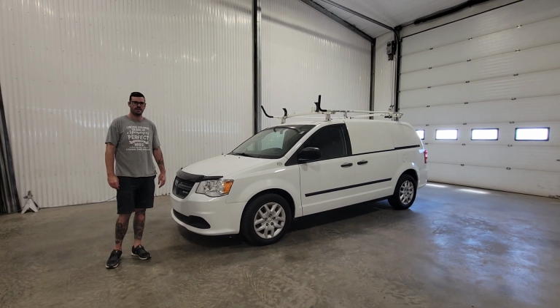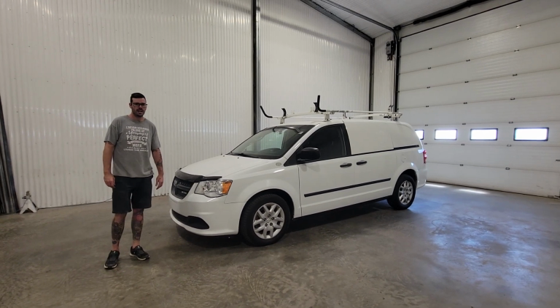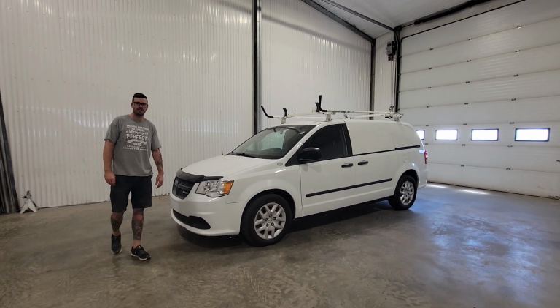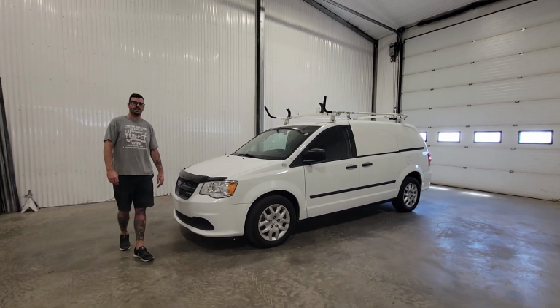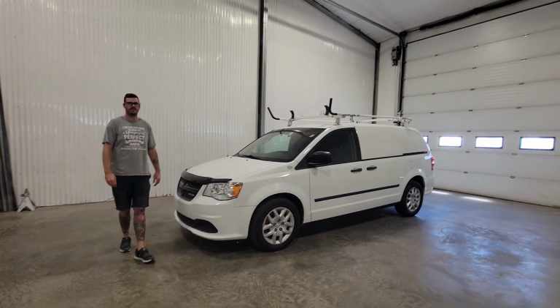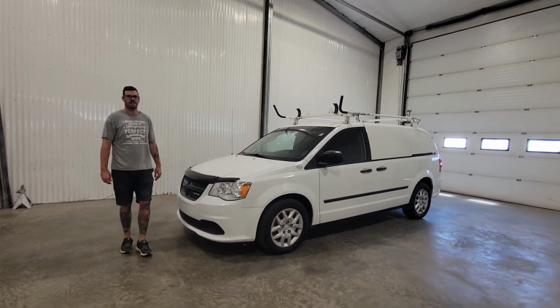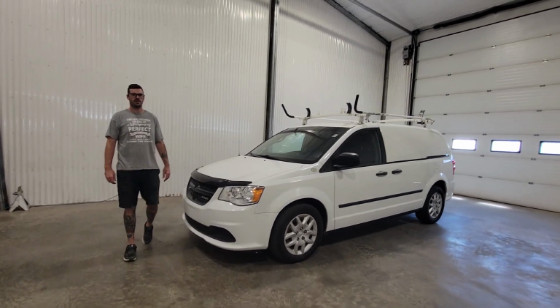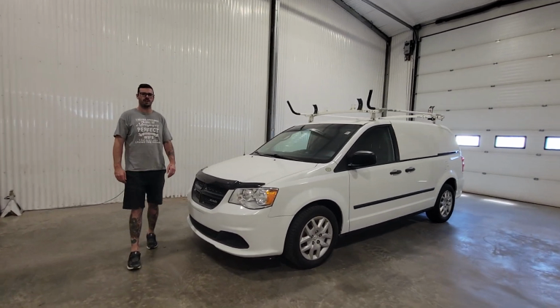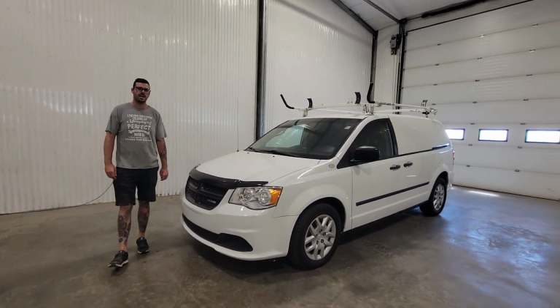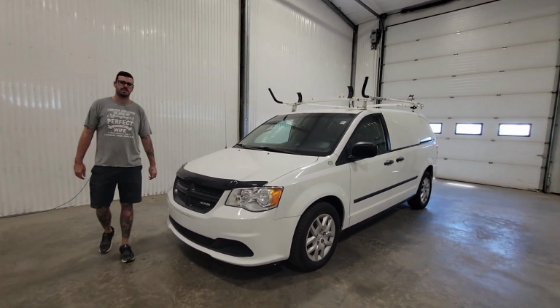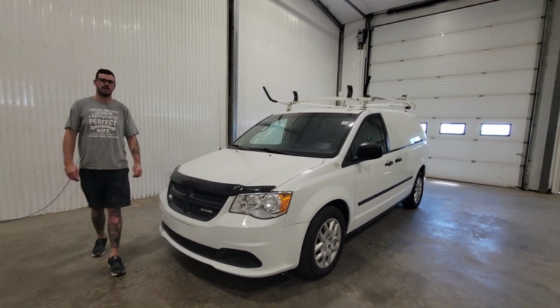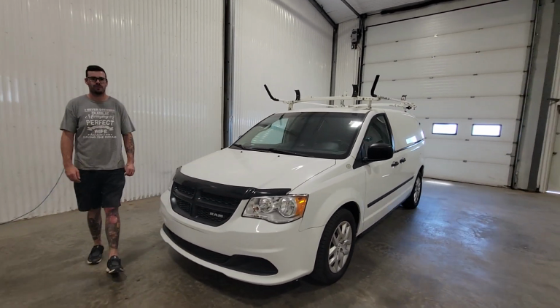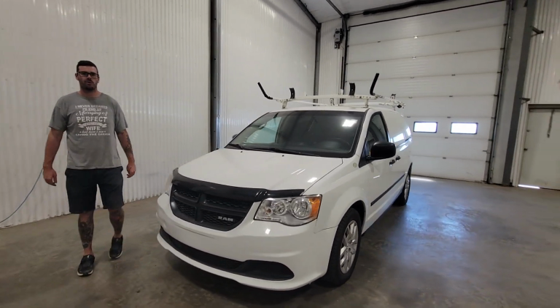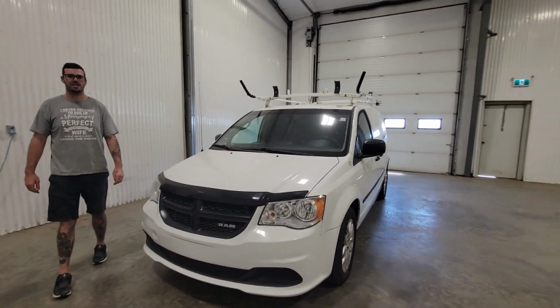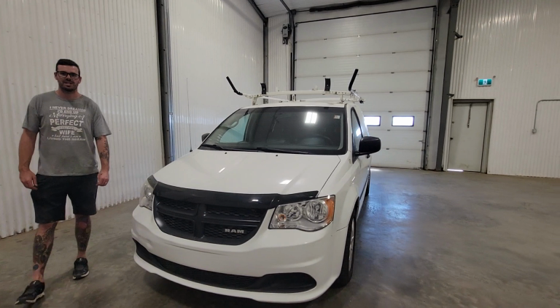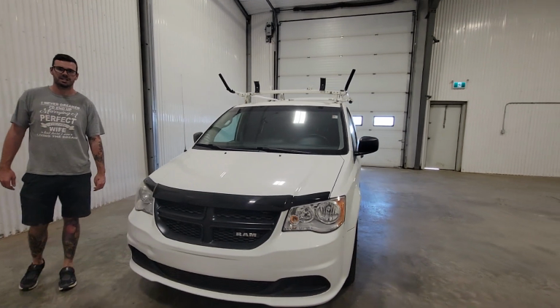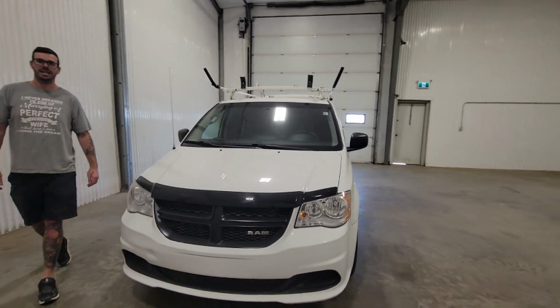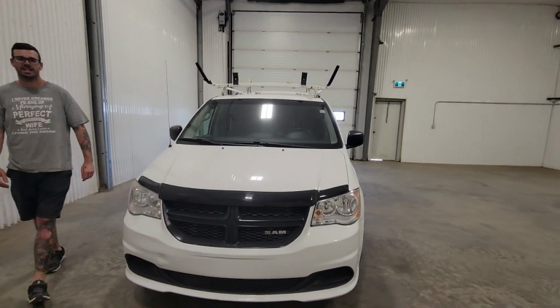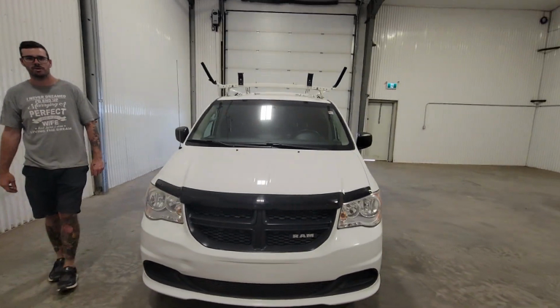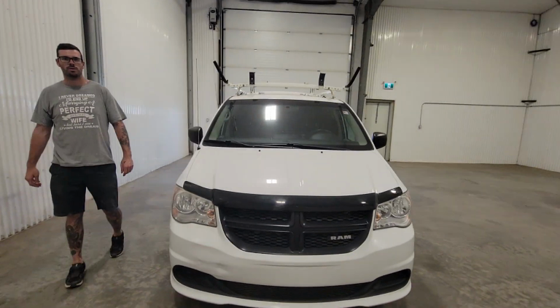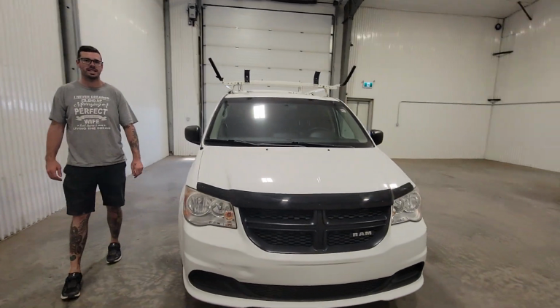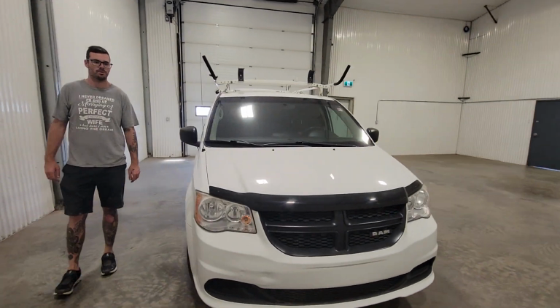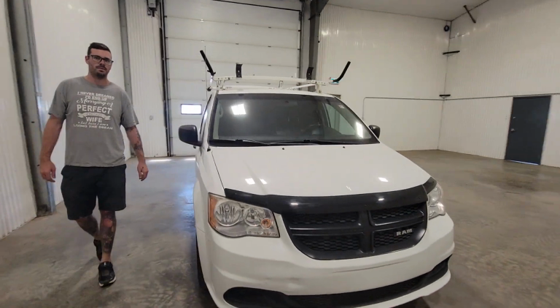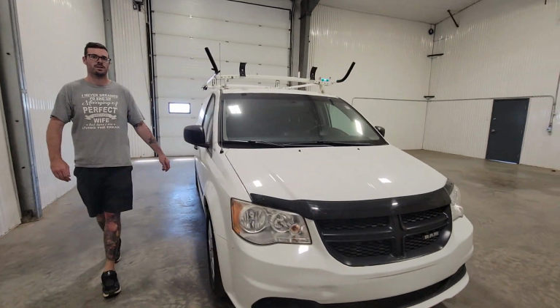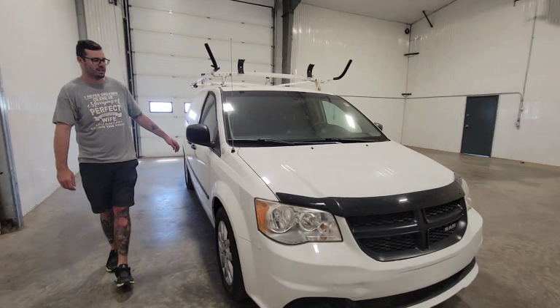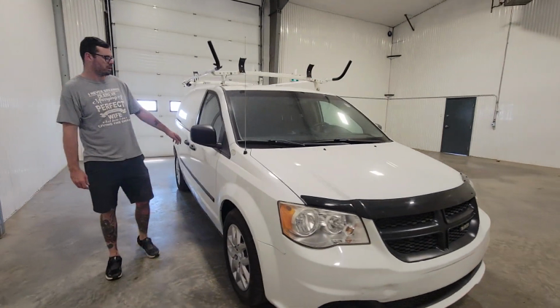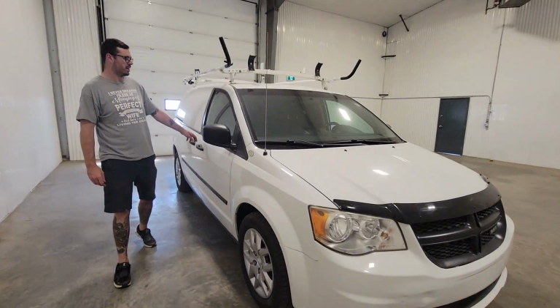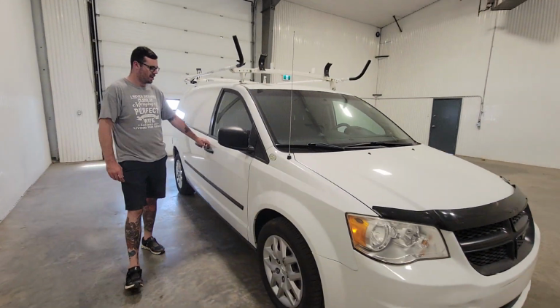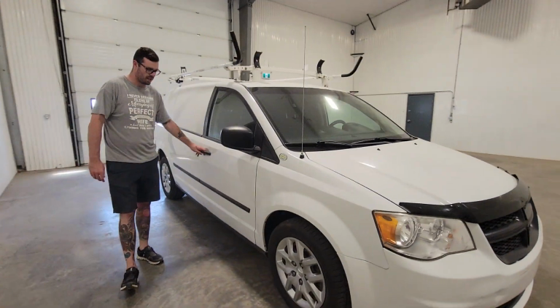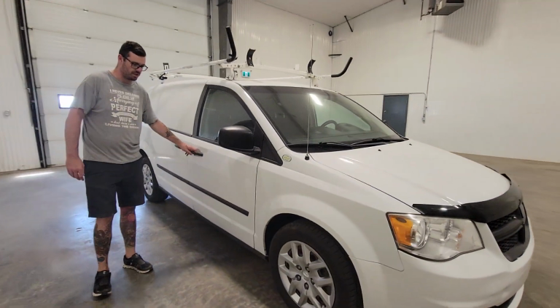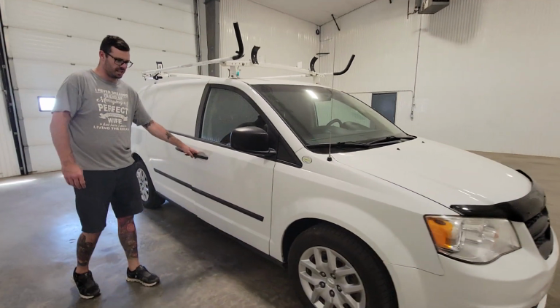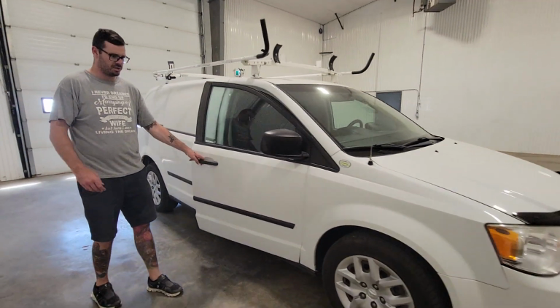Hi guys, this is Jayden from Sastron Truck Center. This is stock number 4476P. It's a 2014 Ram Grand Caravan Cargo Van for $110,000.